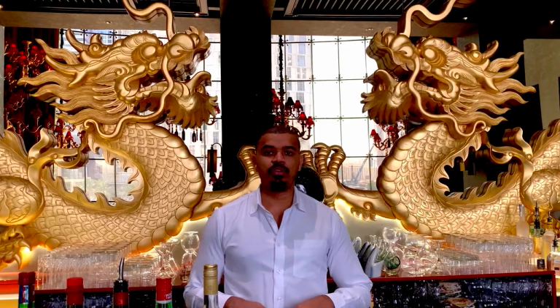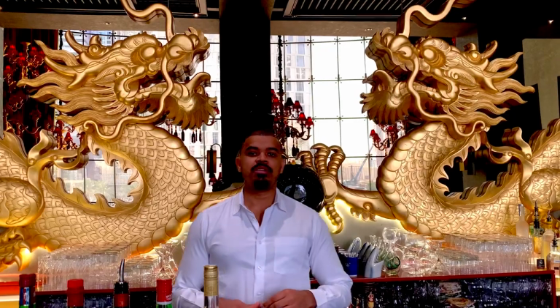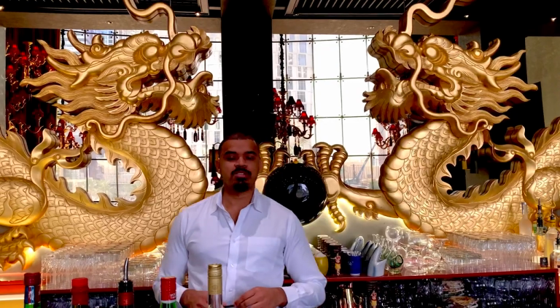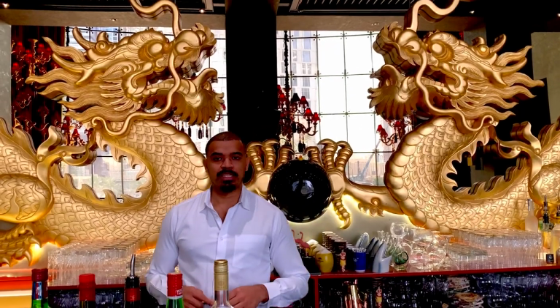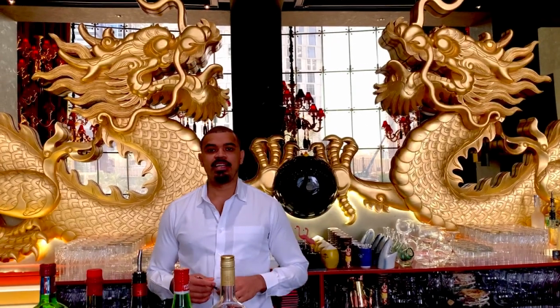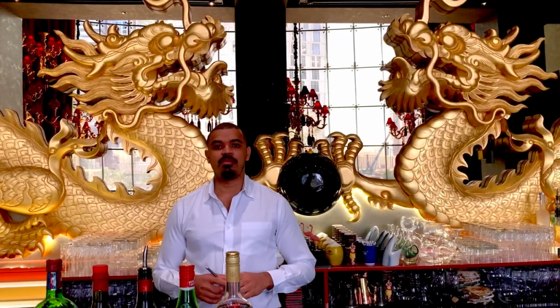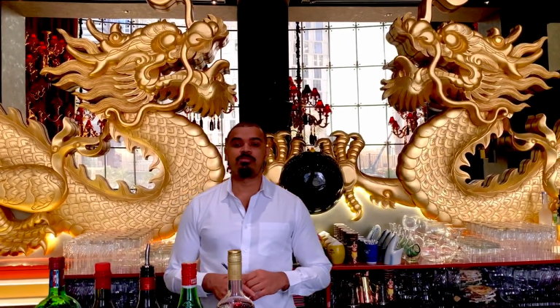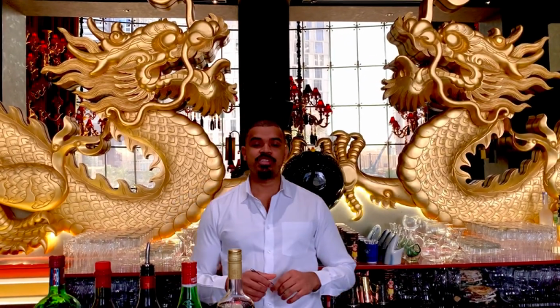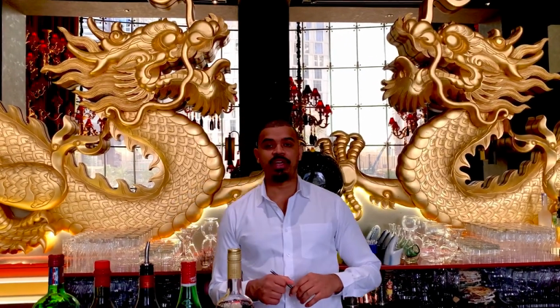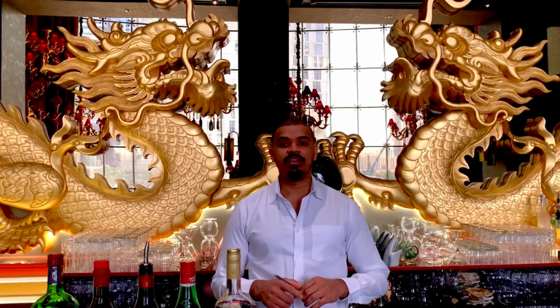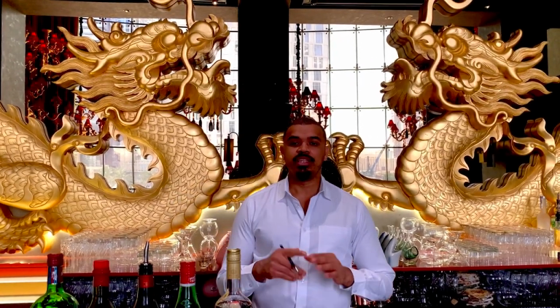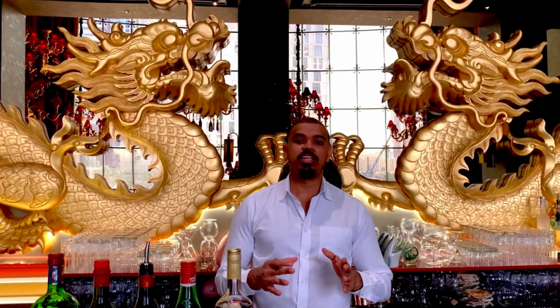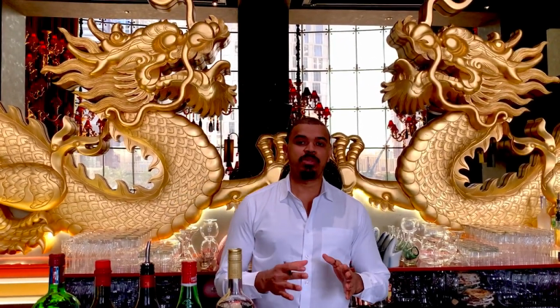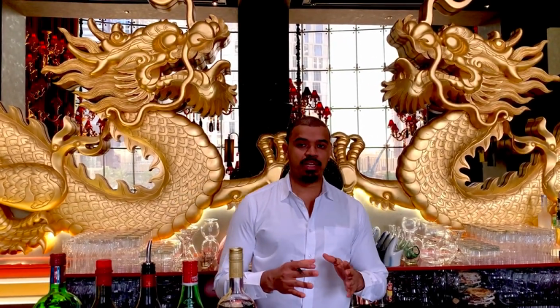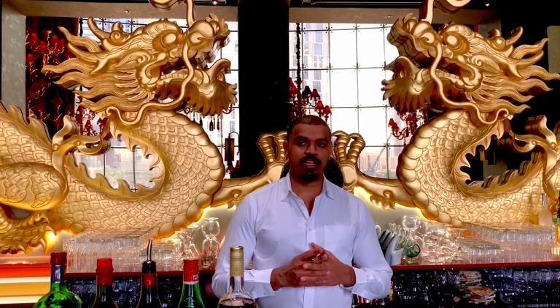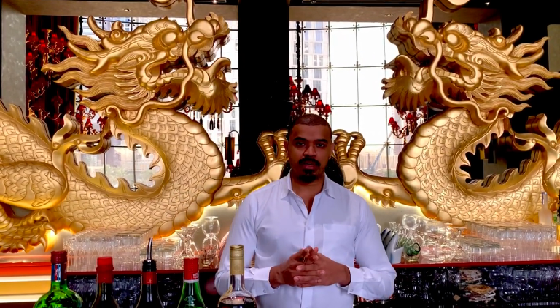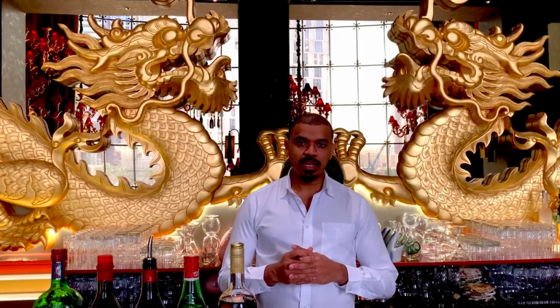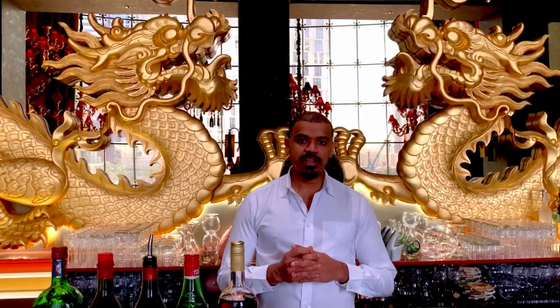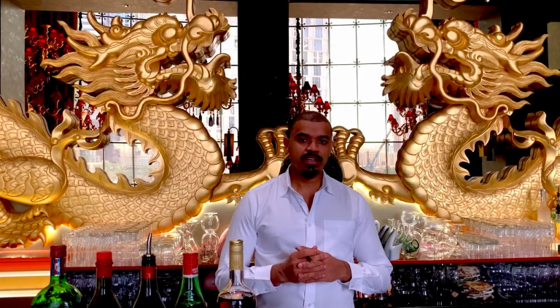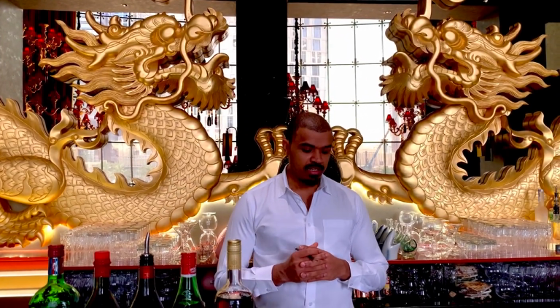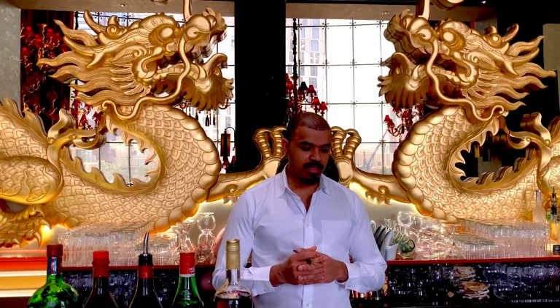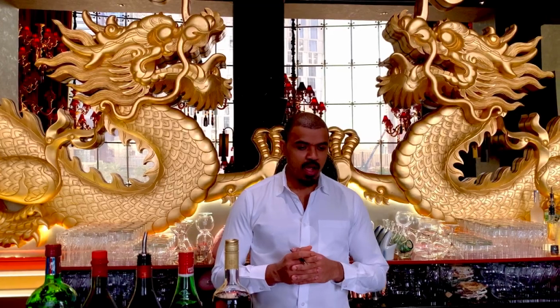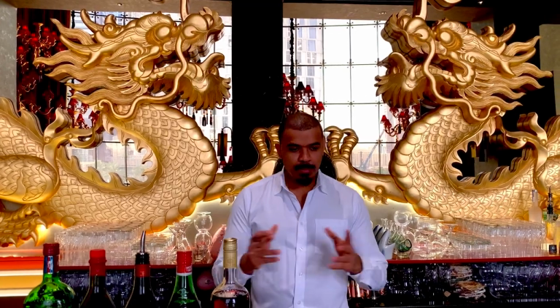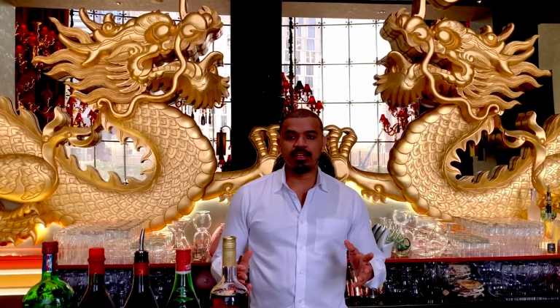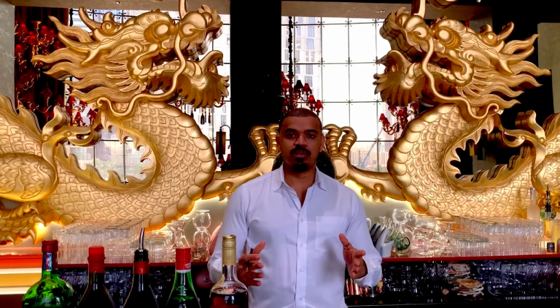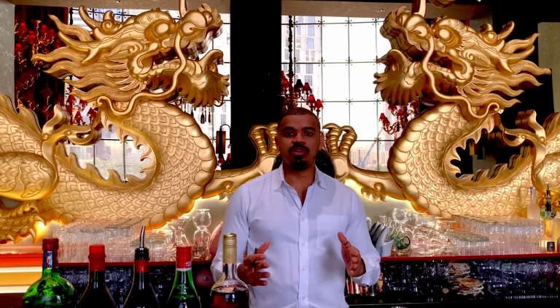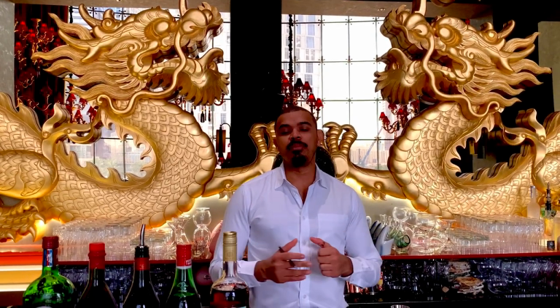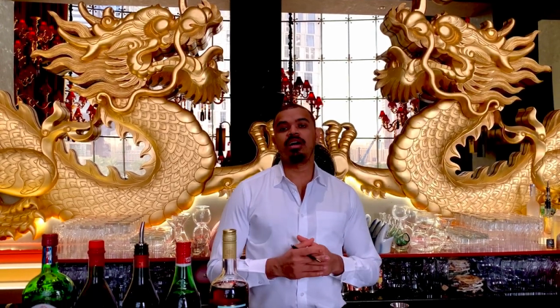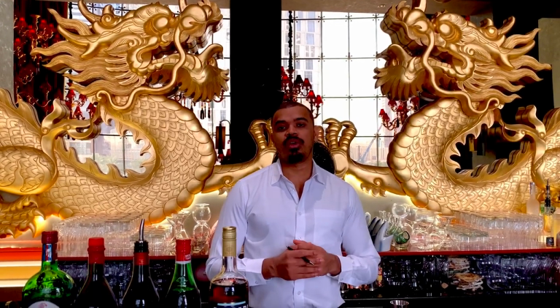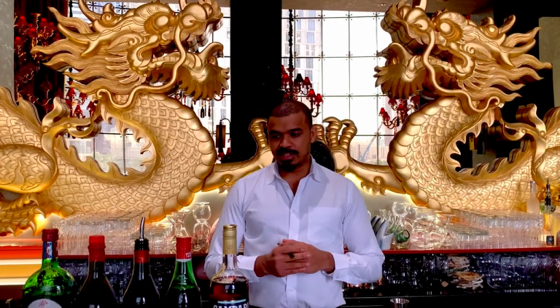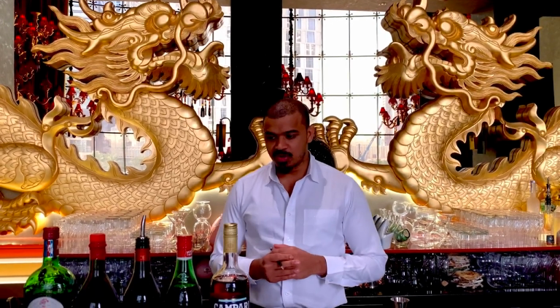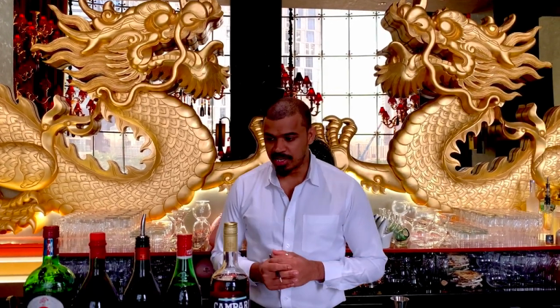Hello everyone, my name is Sampathra Atnaya. We are going to talk about the Americano classic cocktail.